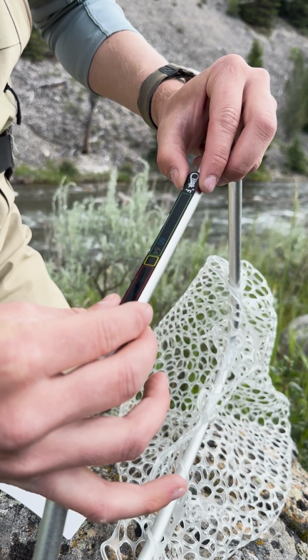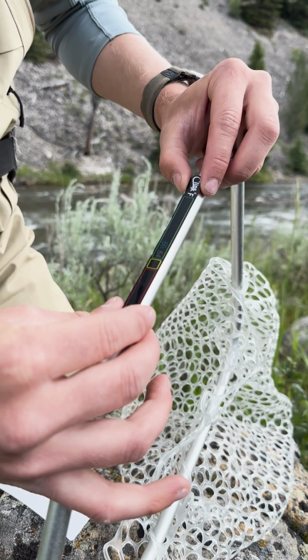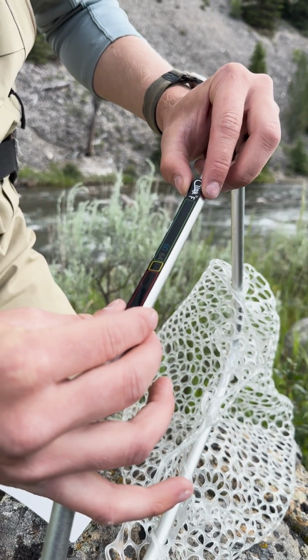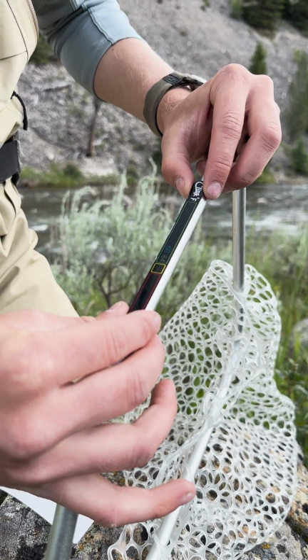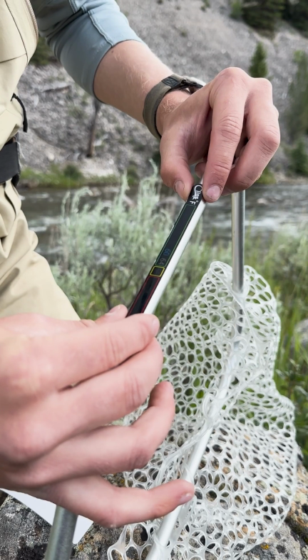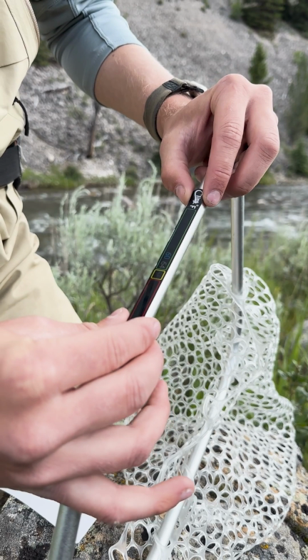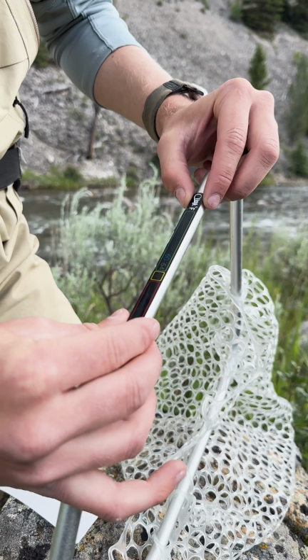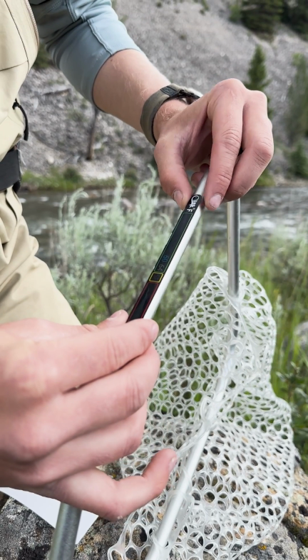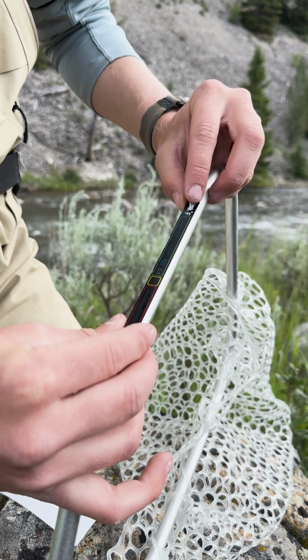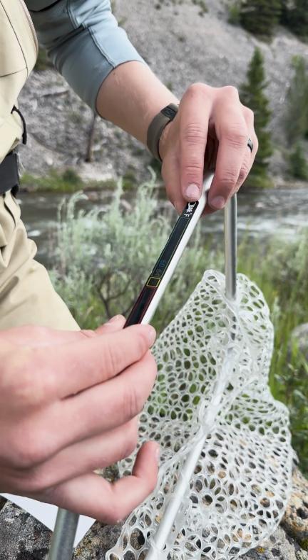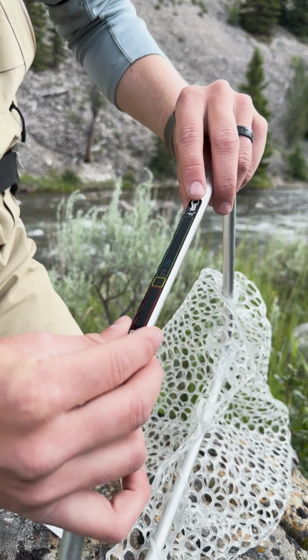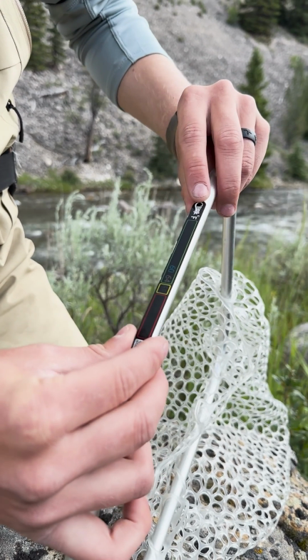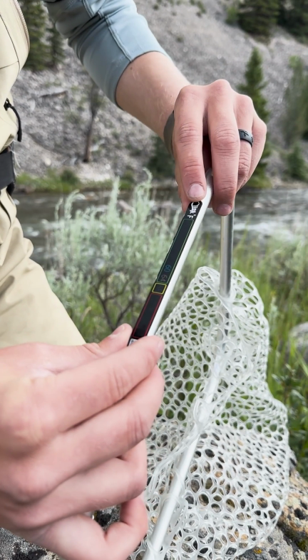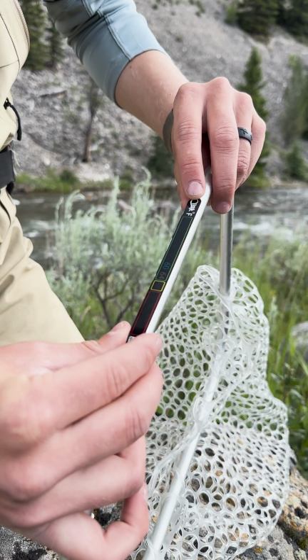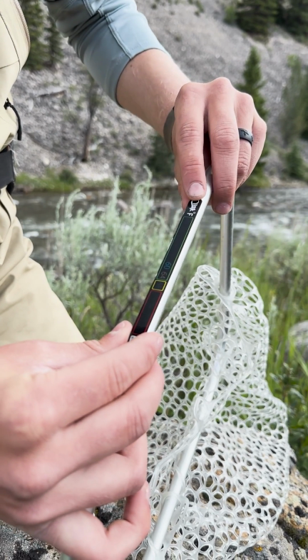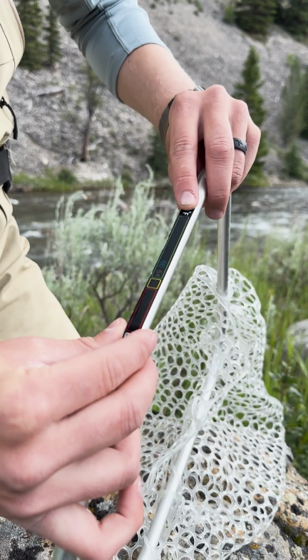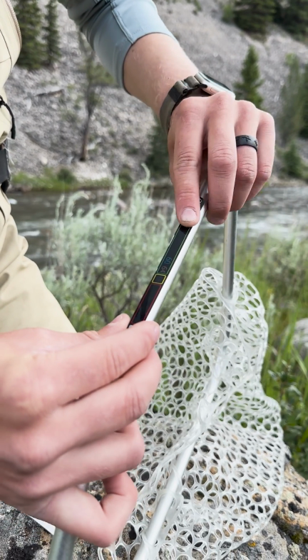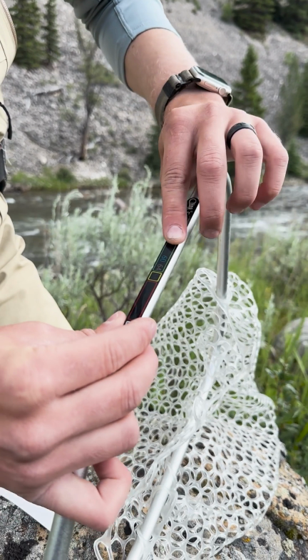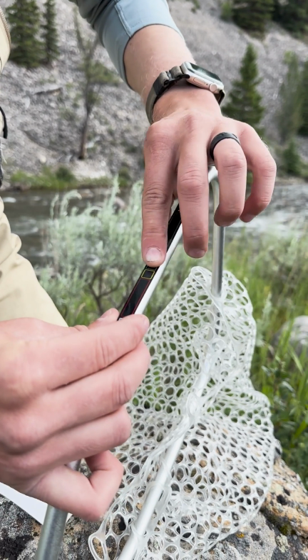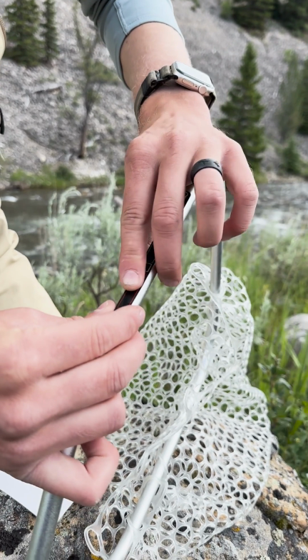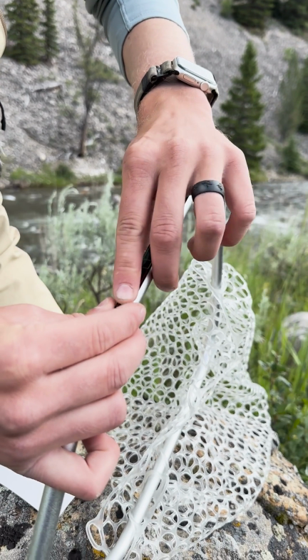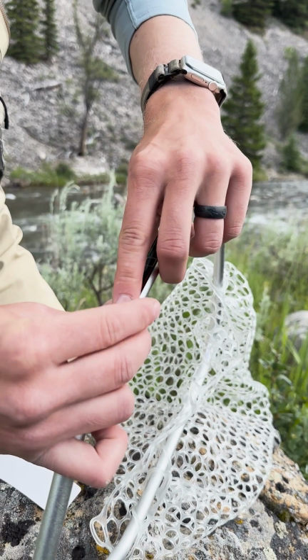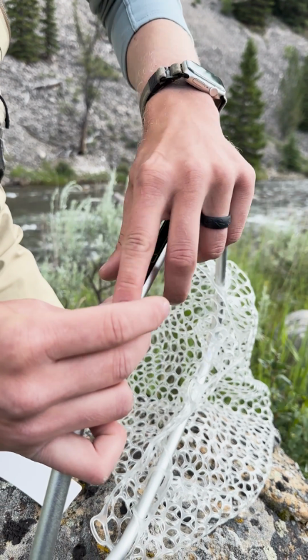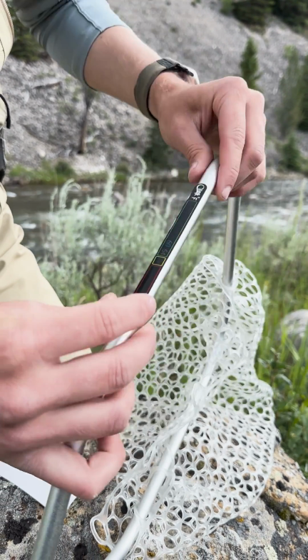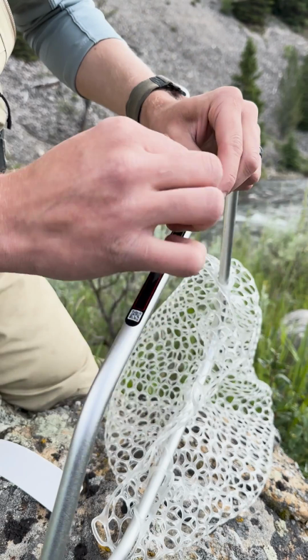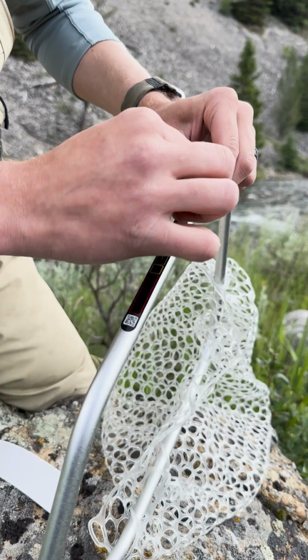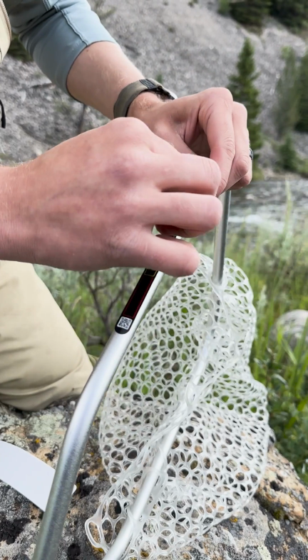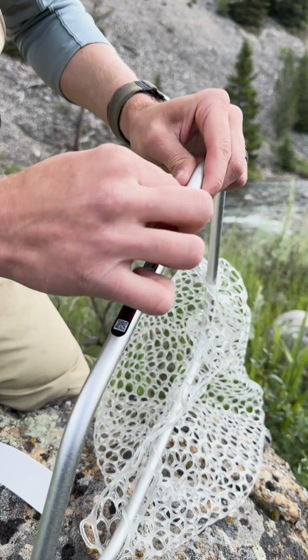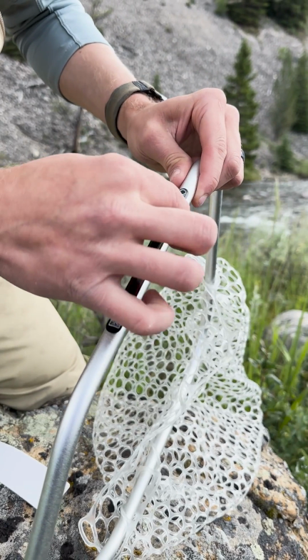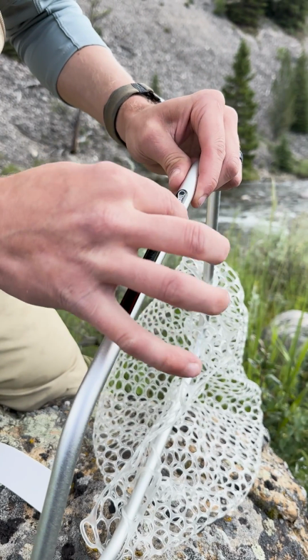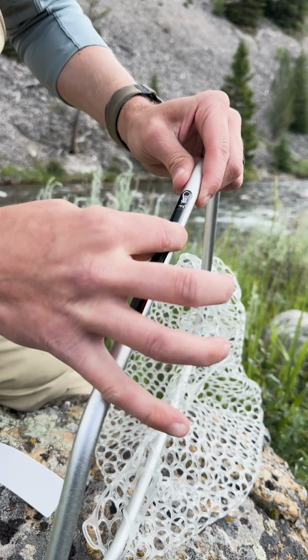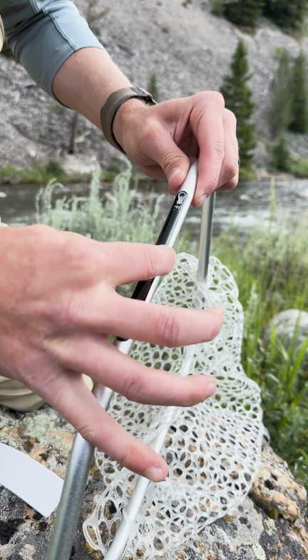Step three, carefully place the temperature tape on the application surface and press firmly from one side of the tape to the other until it is fully applied.